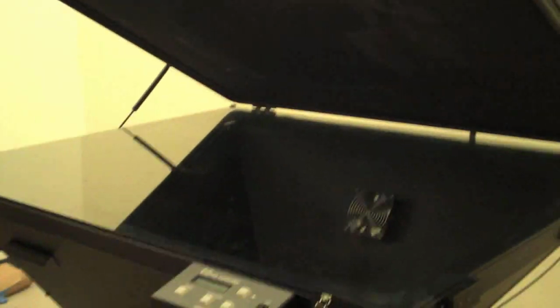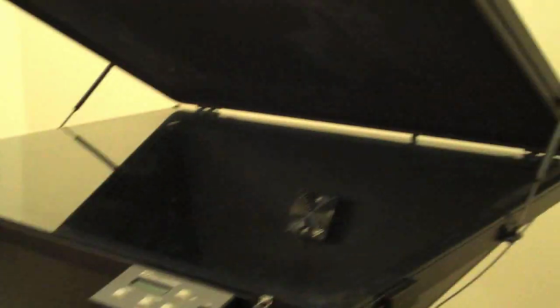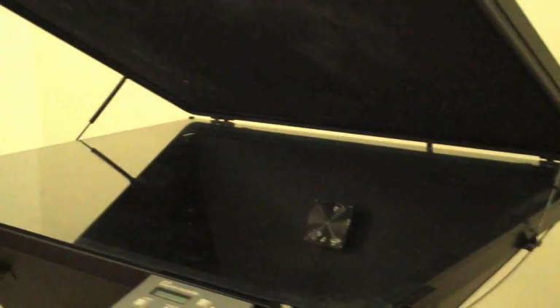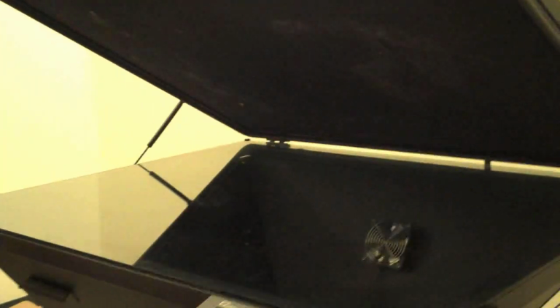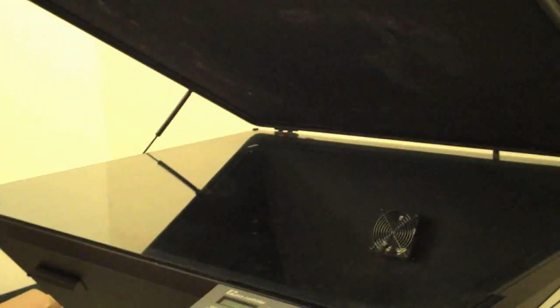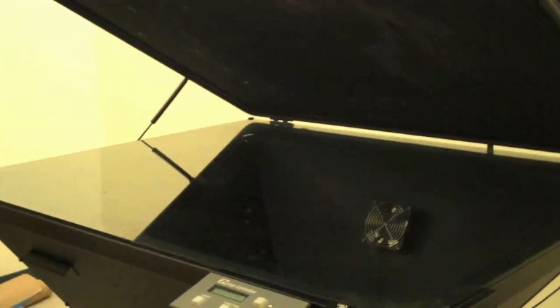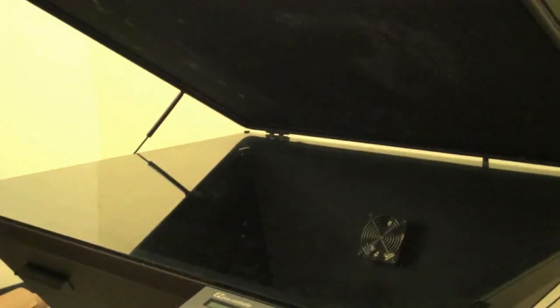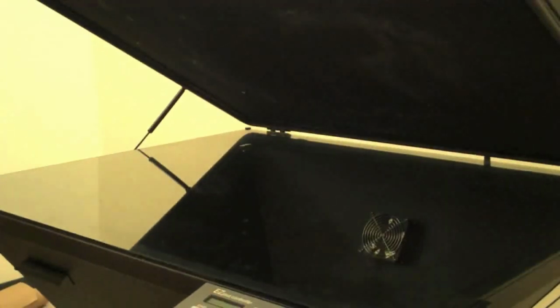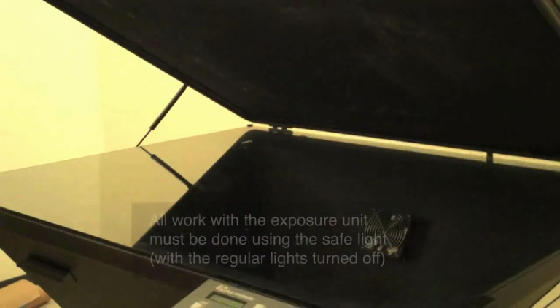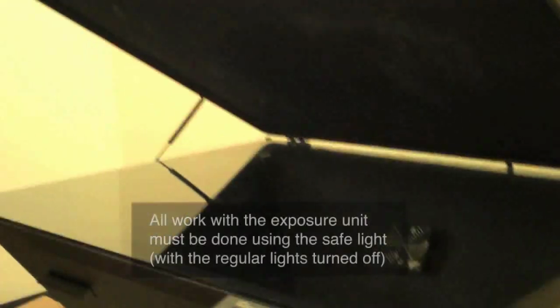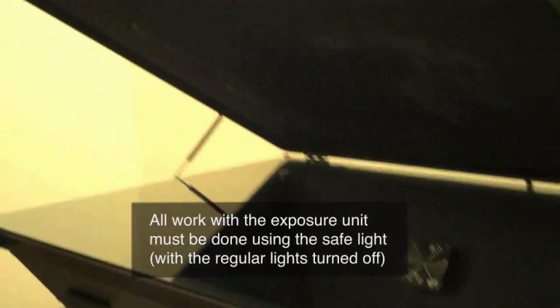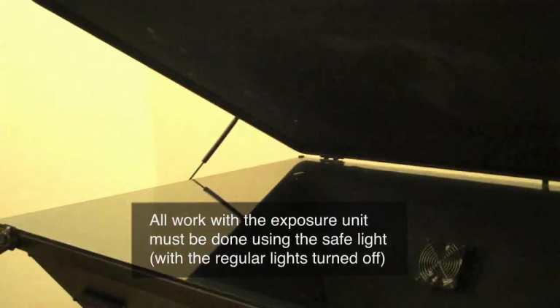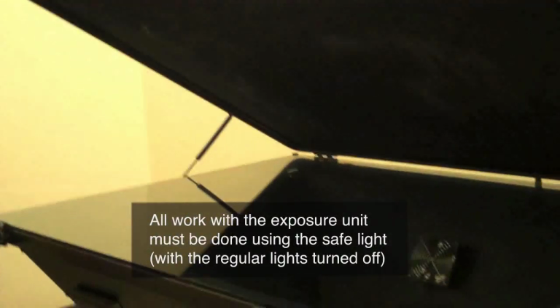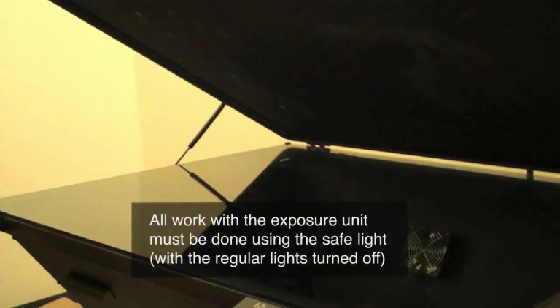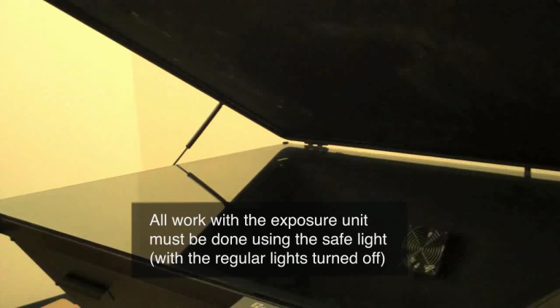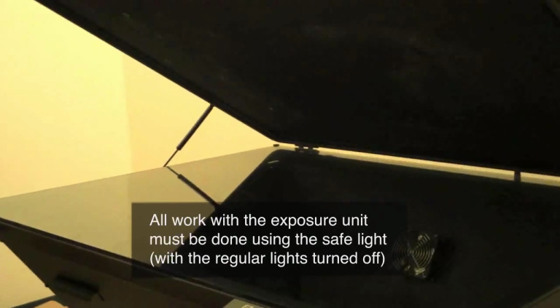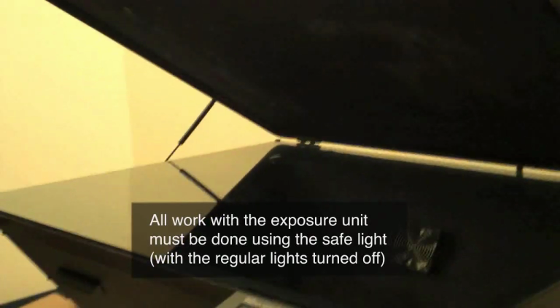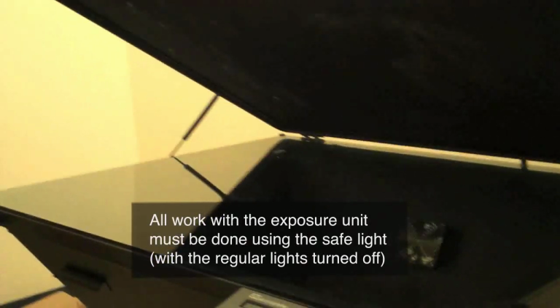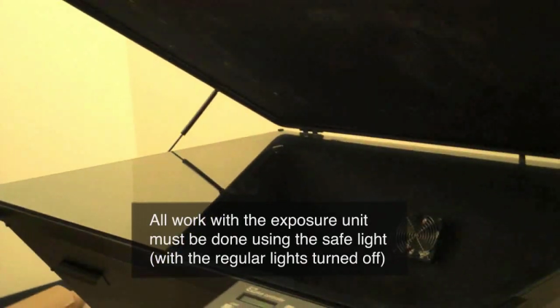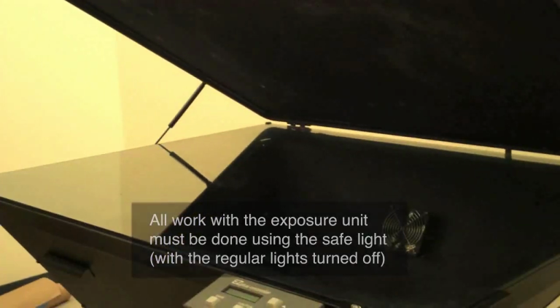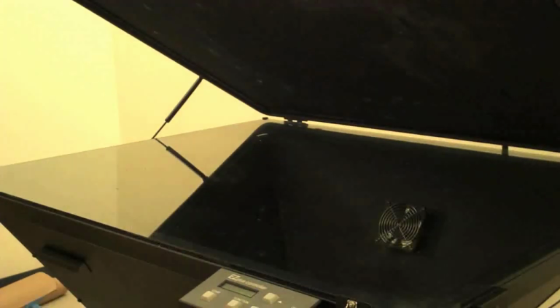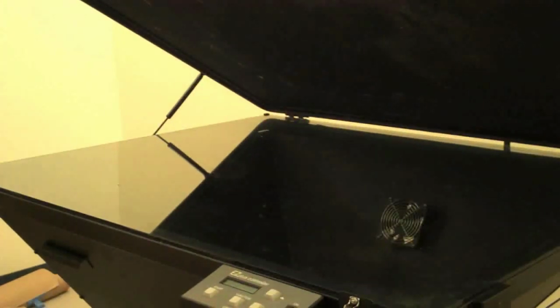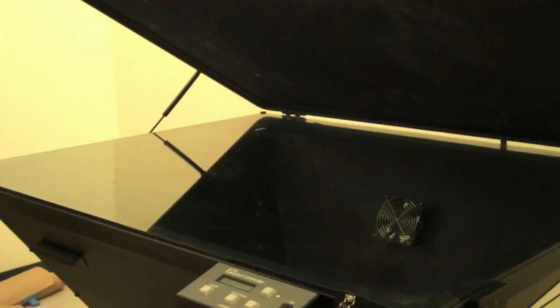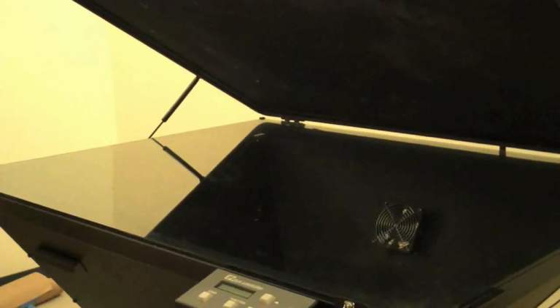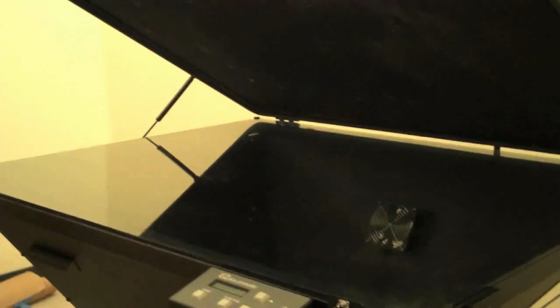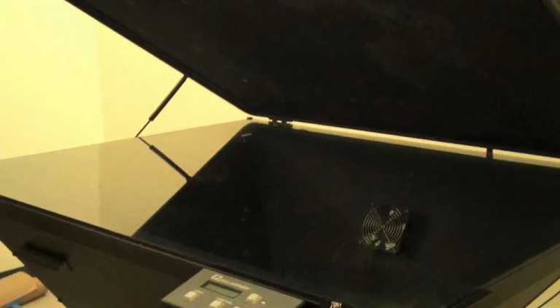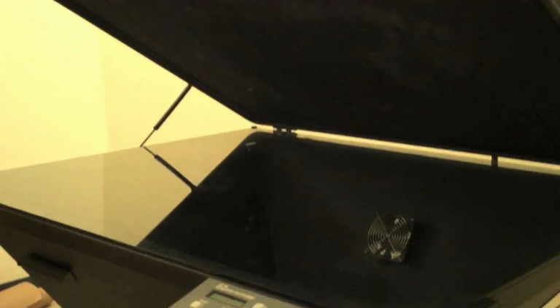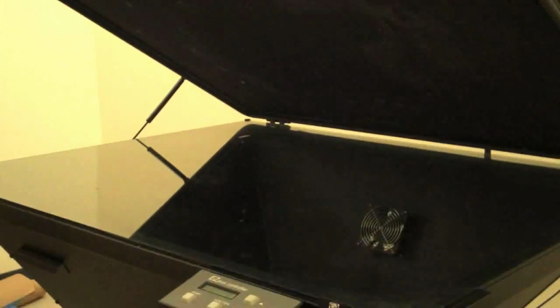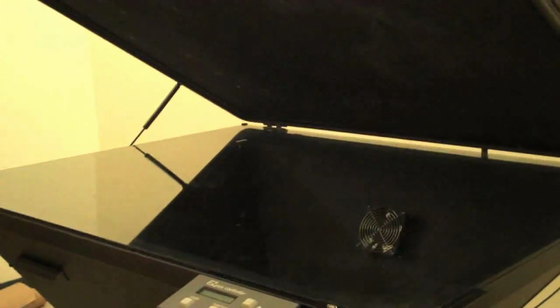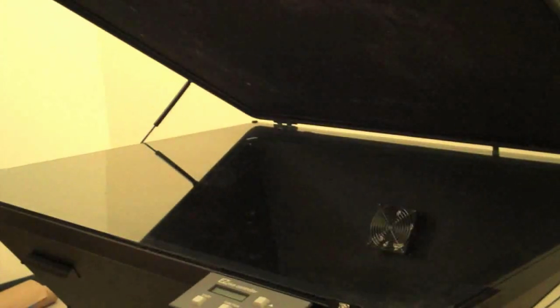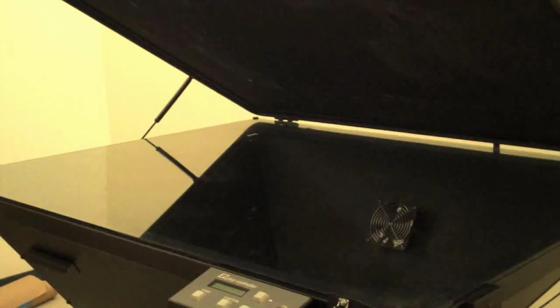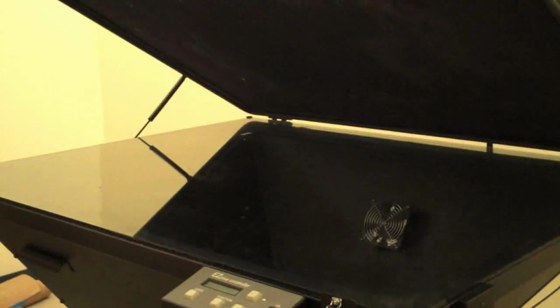As this procedure needs to be done in the dark, it's really important so that you all can see how to do this, that we actually do this as a facsimile of what you will be doing in class.